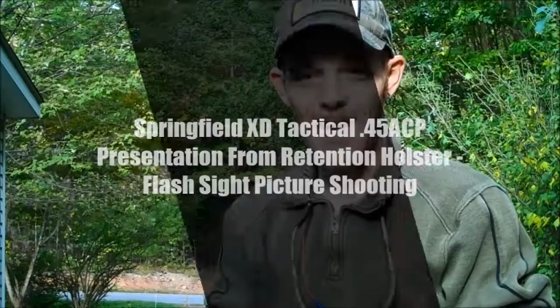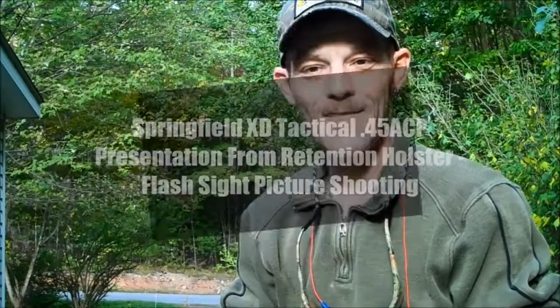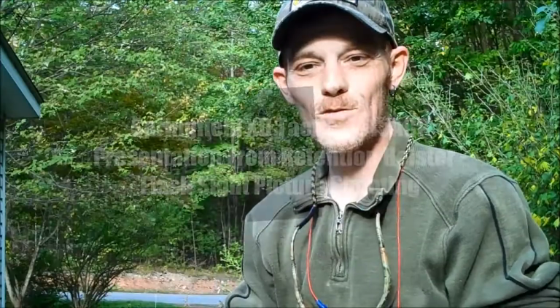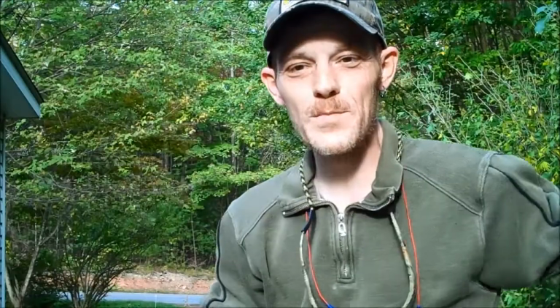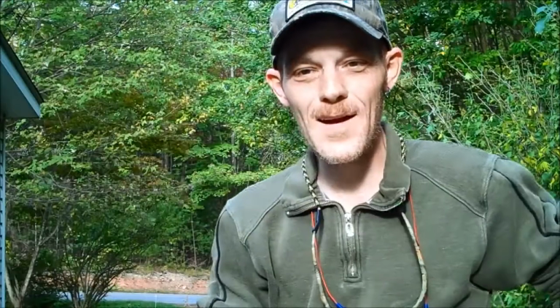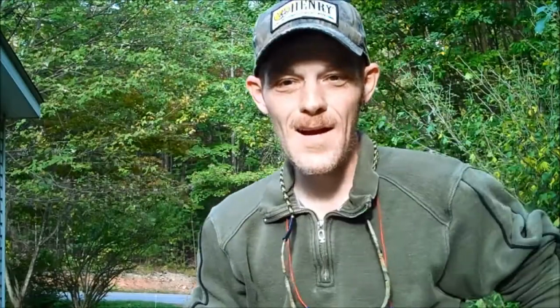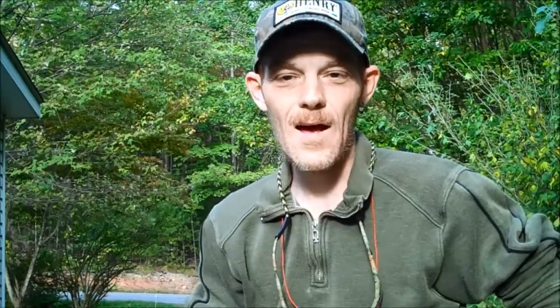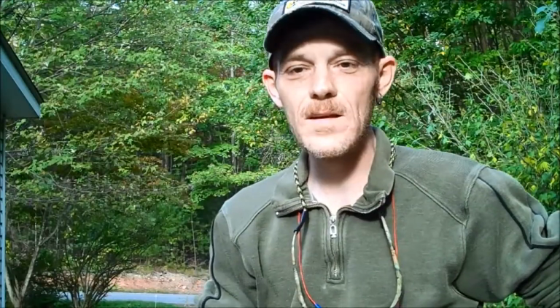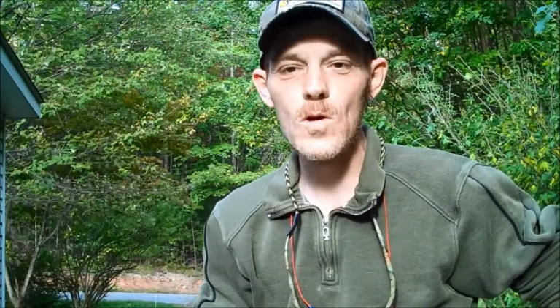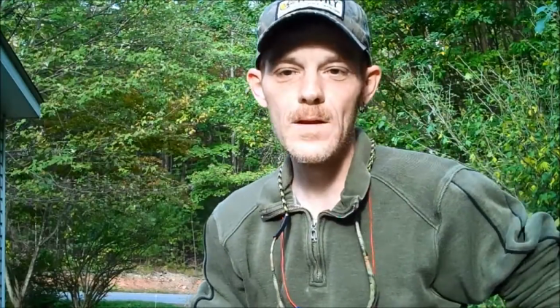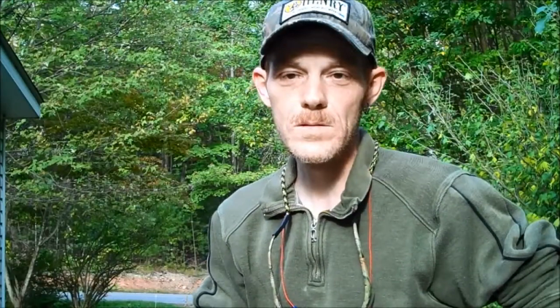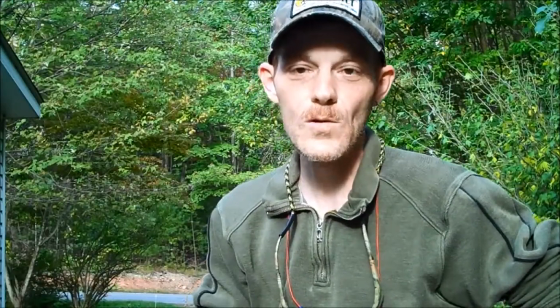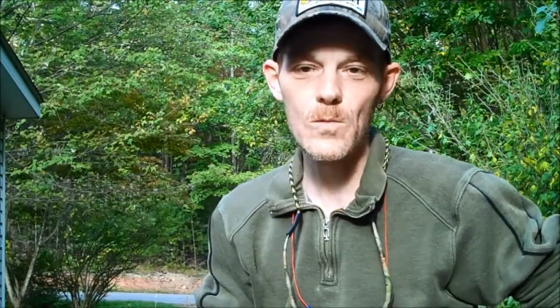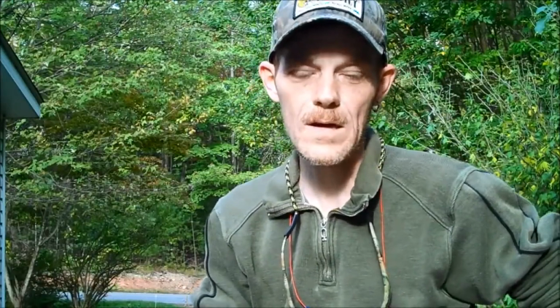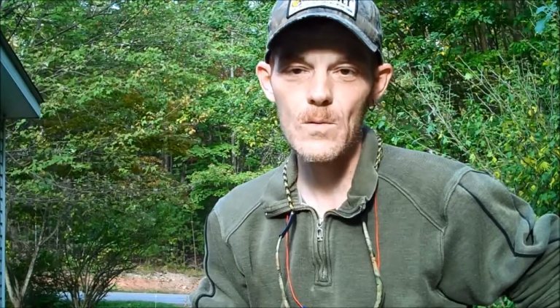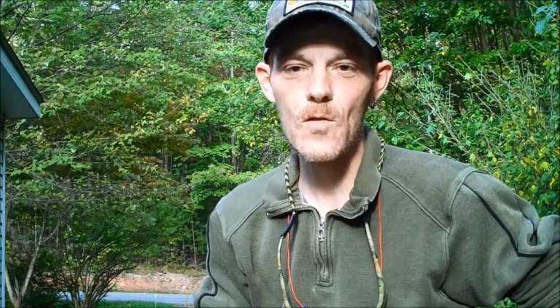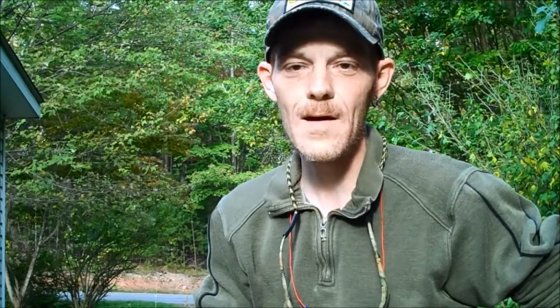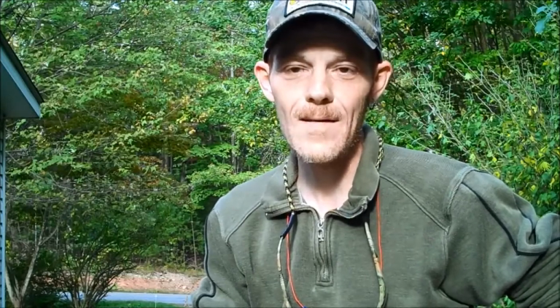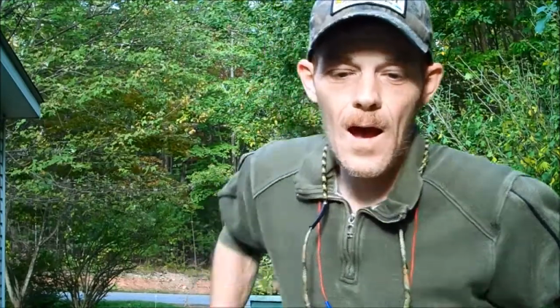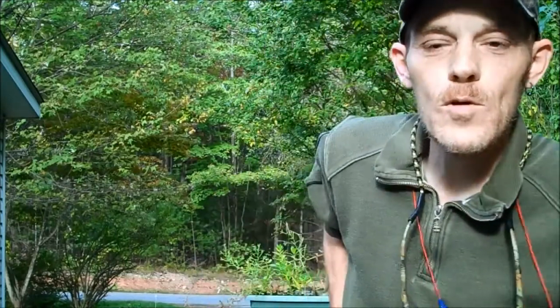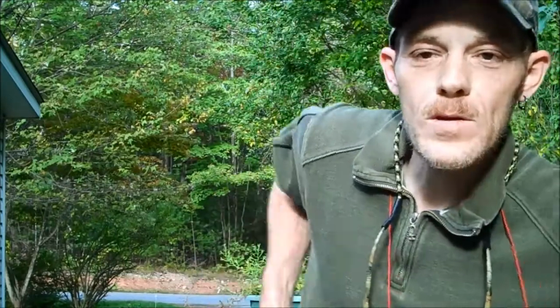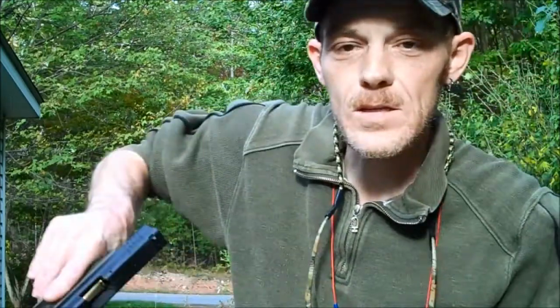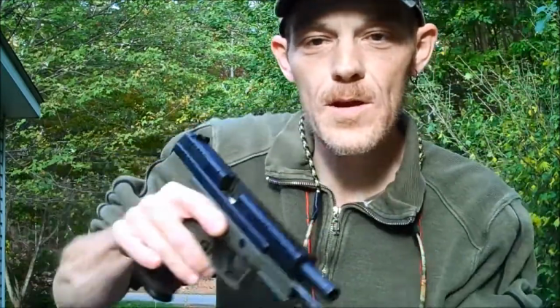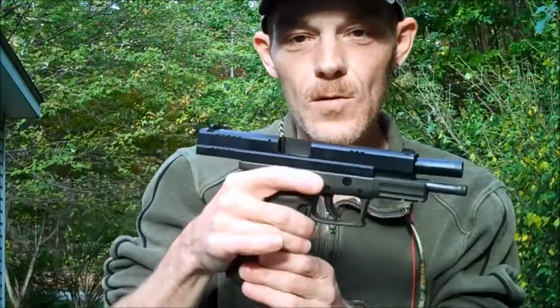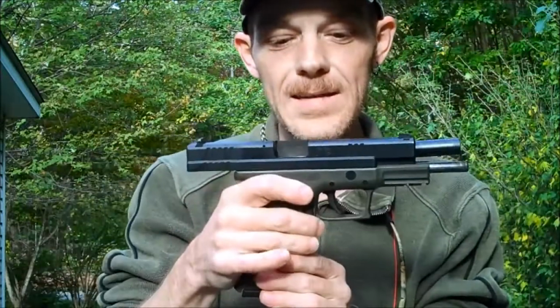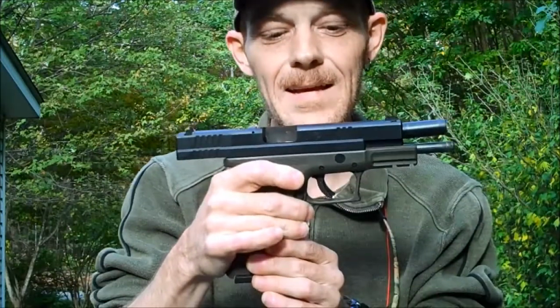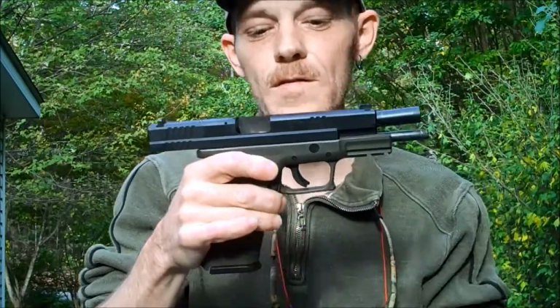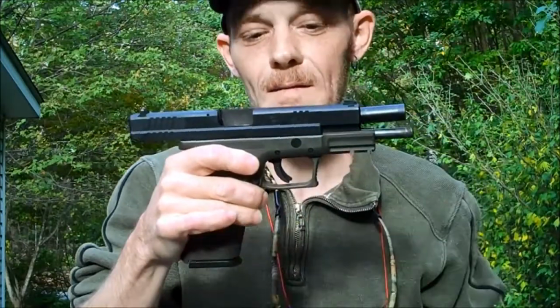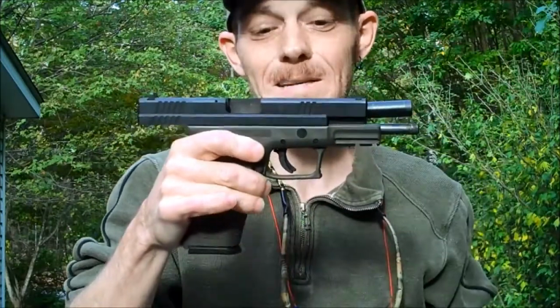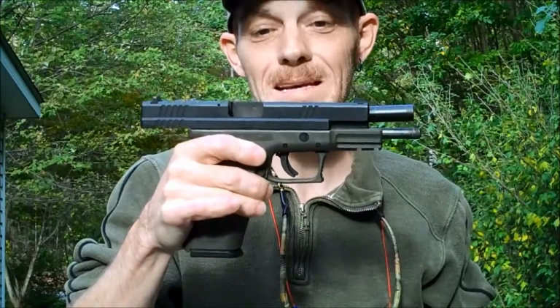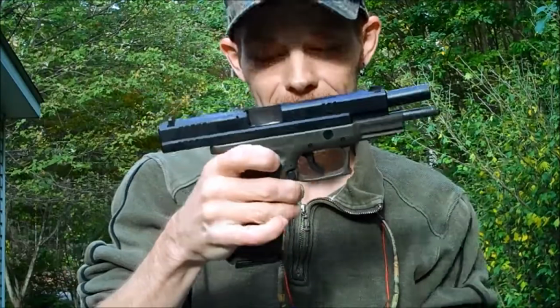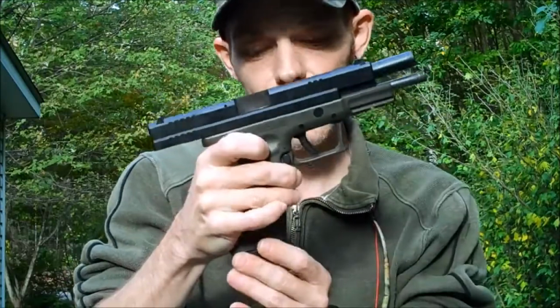Howdy folks, Fancy Picker here. This evening we're going to be doing some close-in work with a .45. I'm going to be using a Springfield XD-45 ACP Tactical.